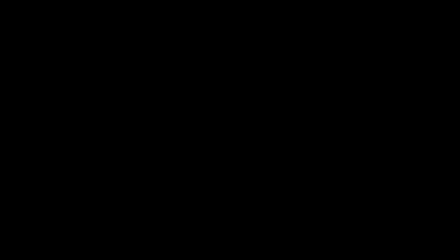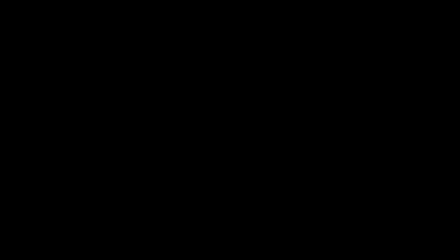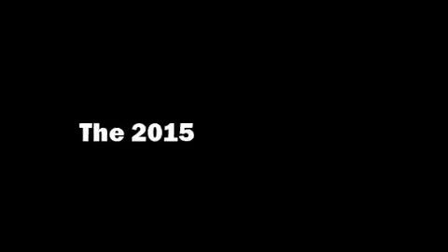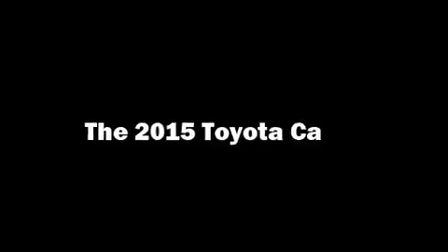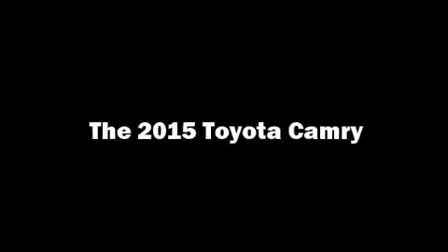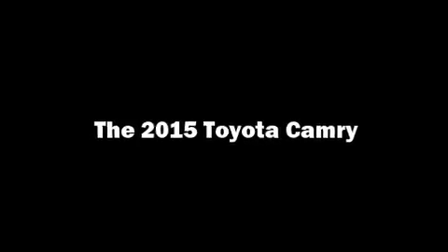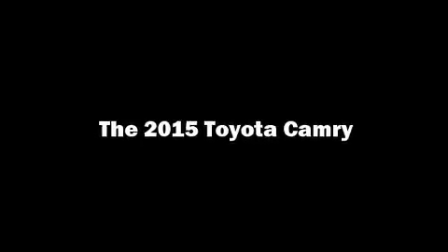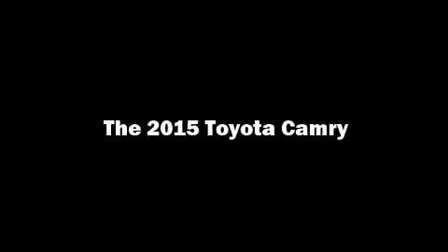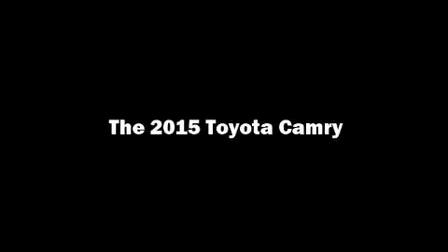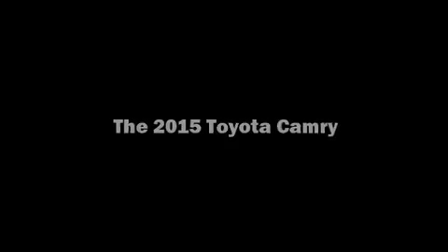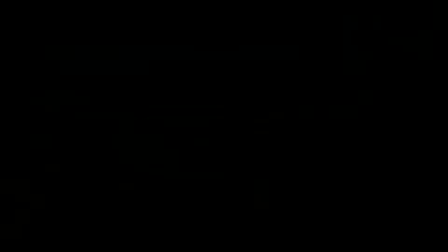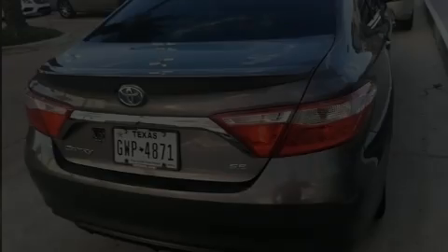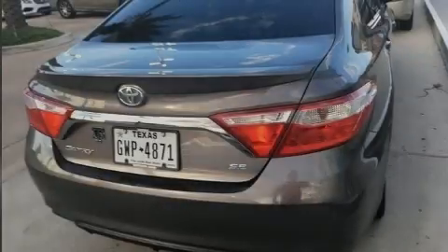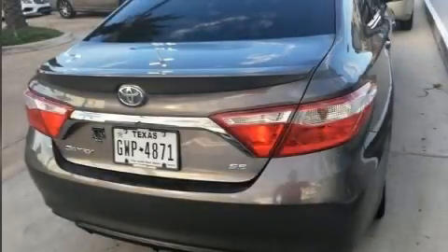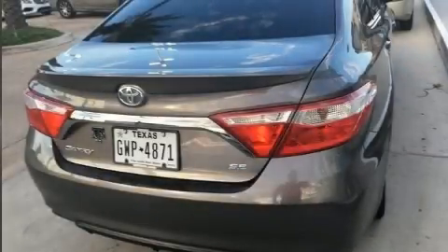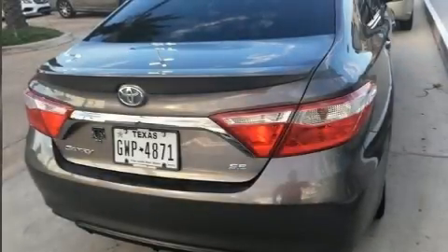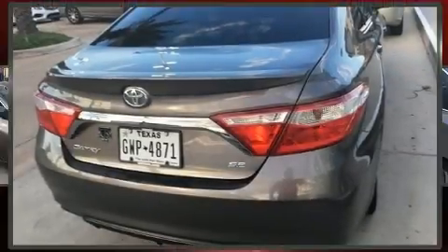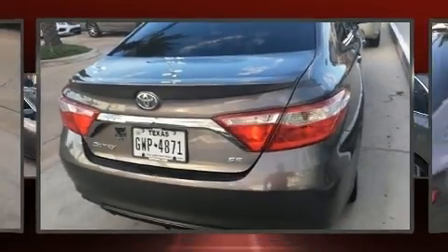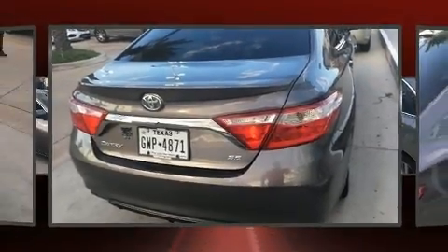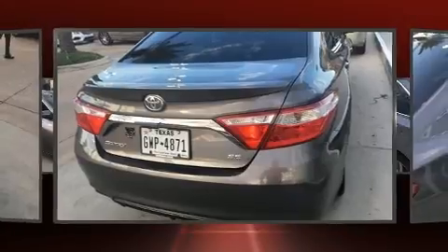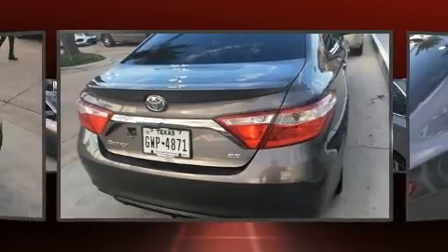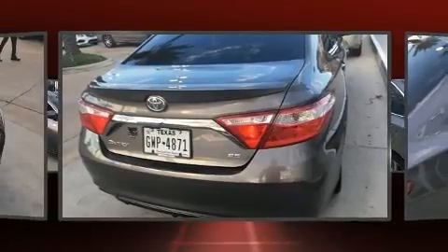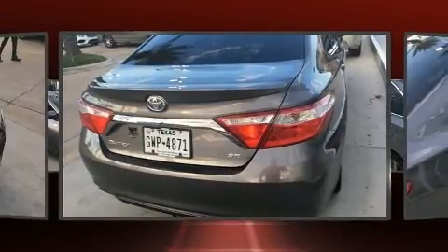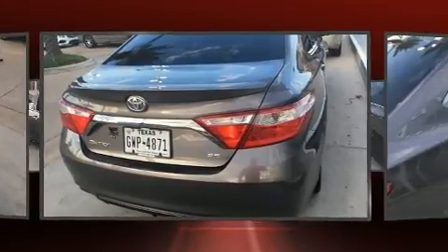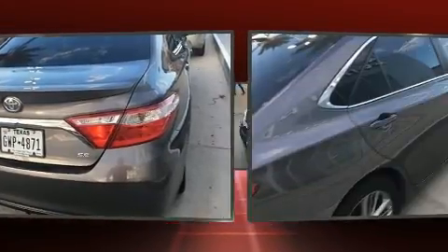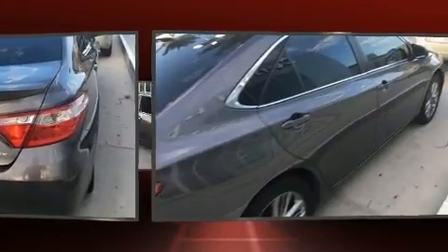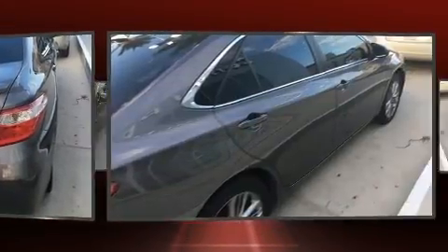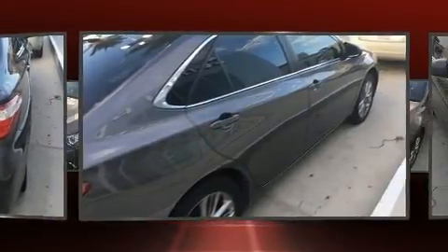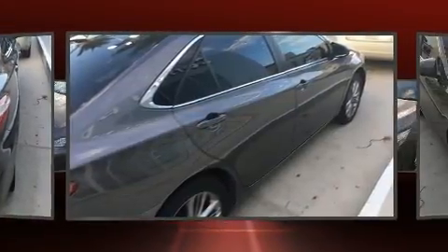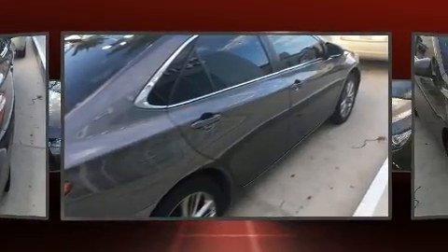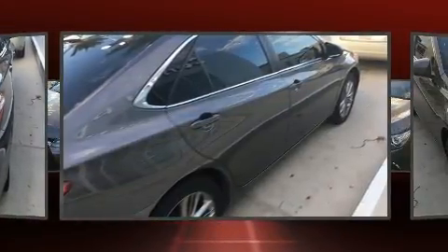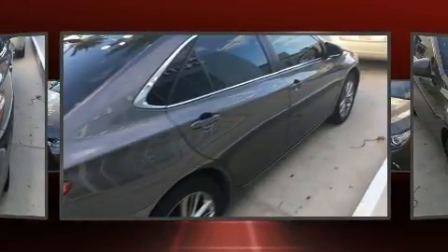Discerning drivers will appreciate the 2015 Toyota Camry. This four-door, five-passenger sedan just recently passed the 50,000-mile mark.